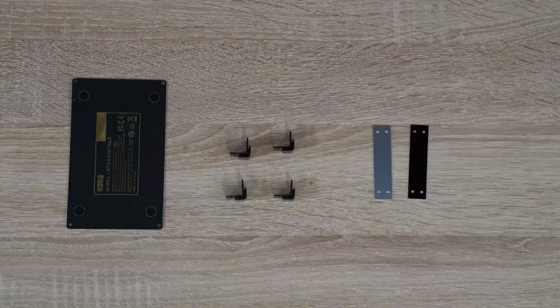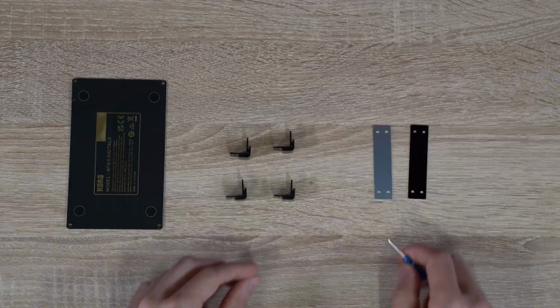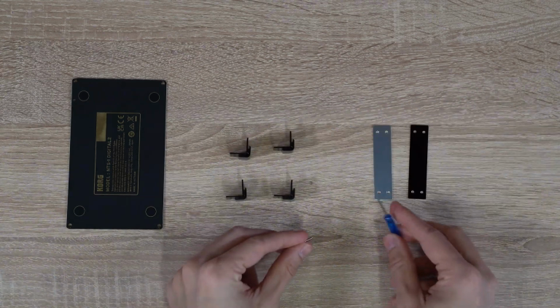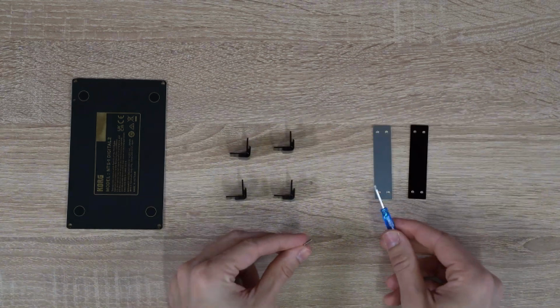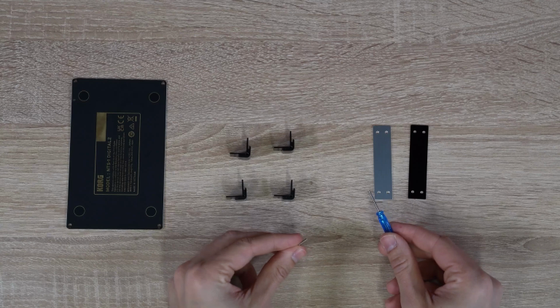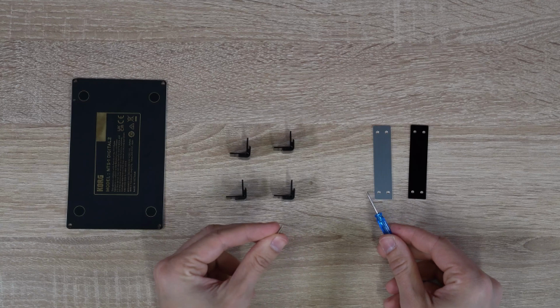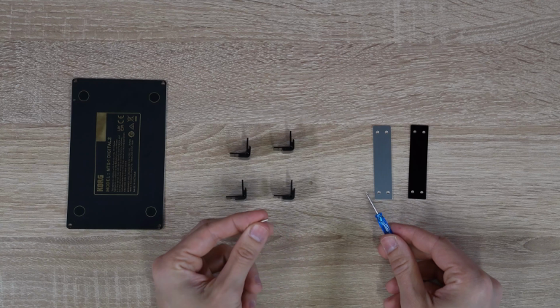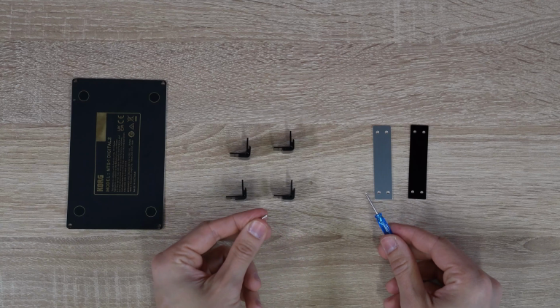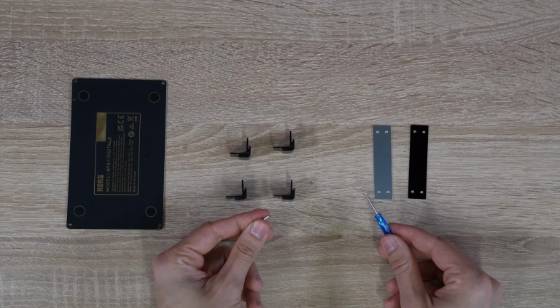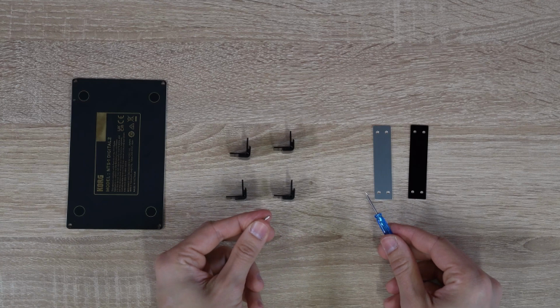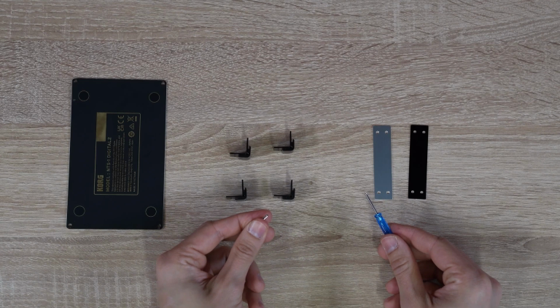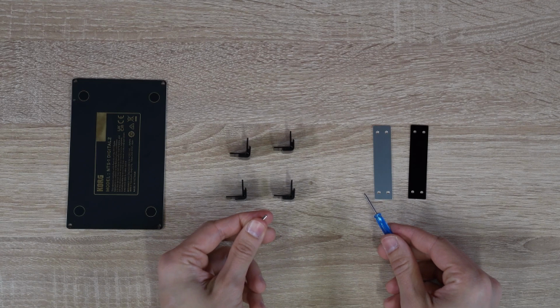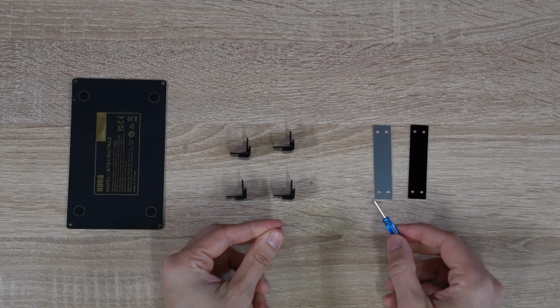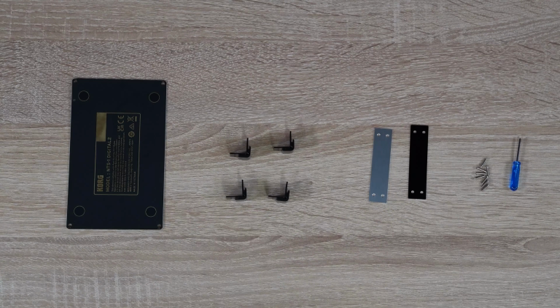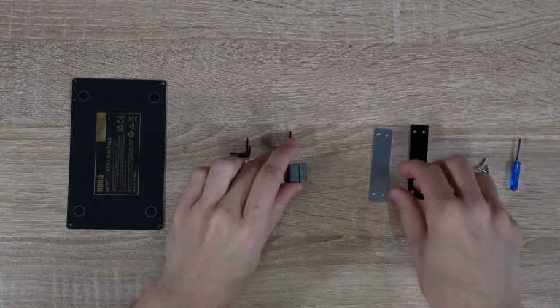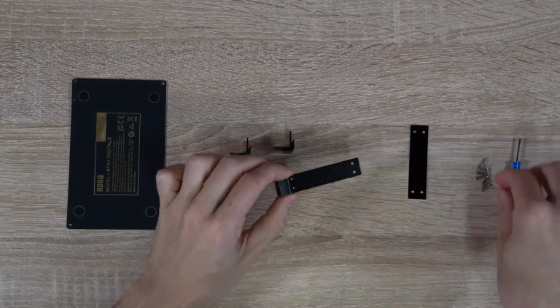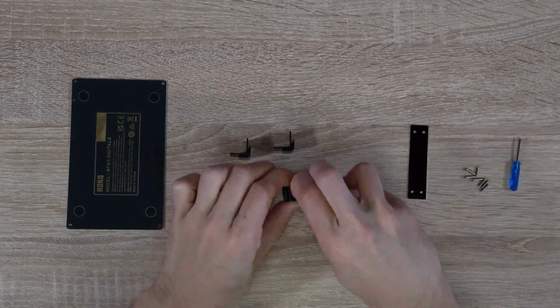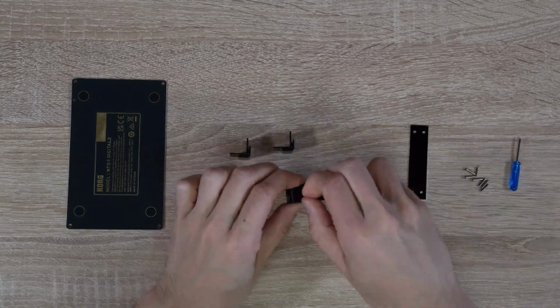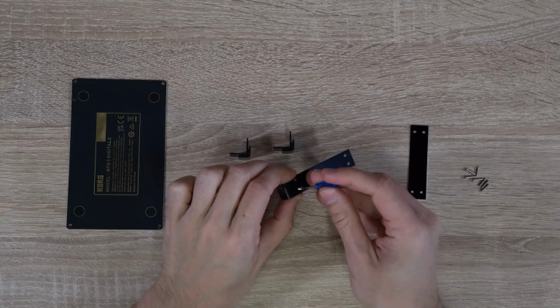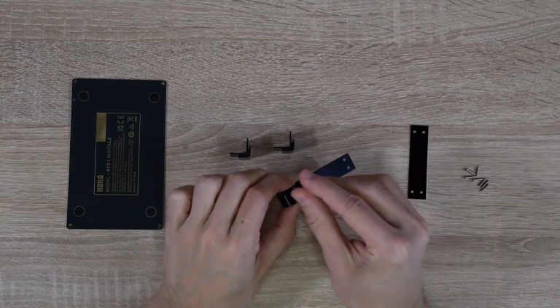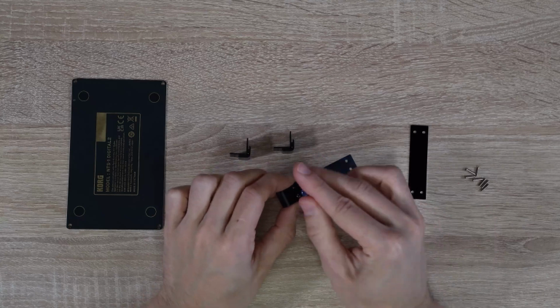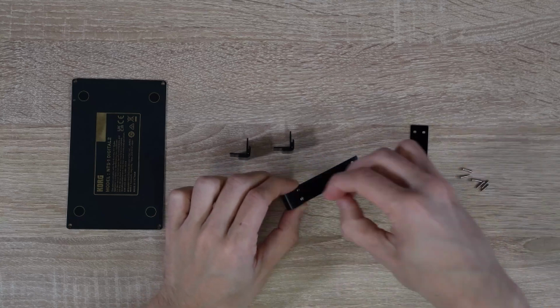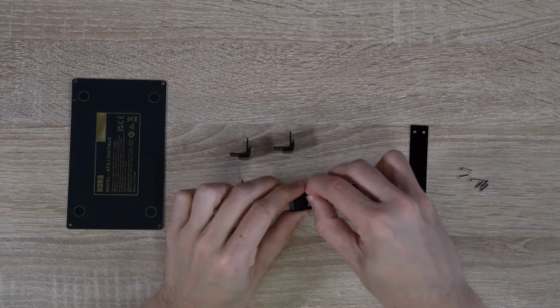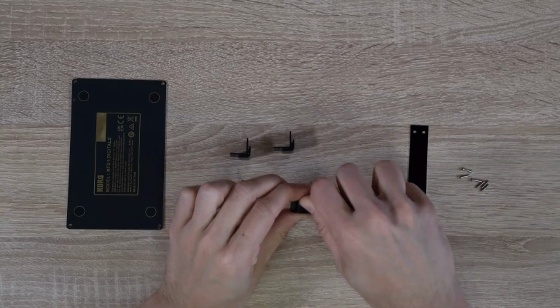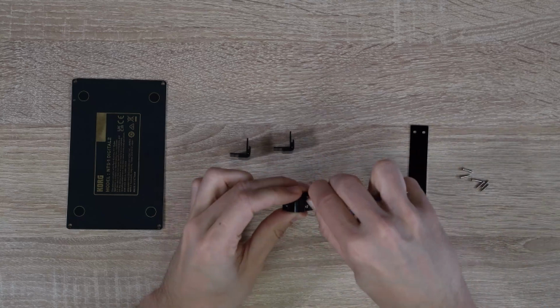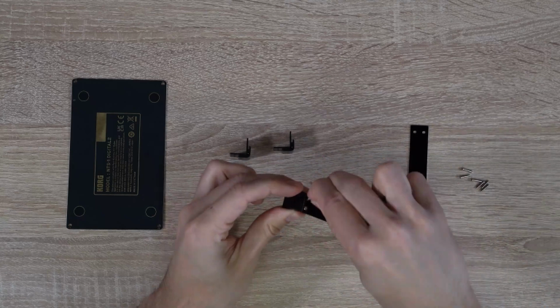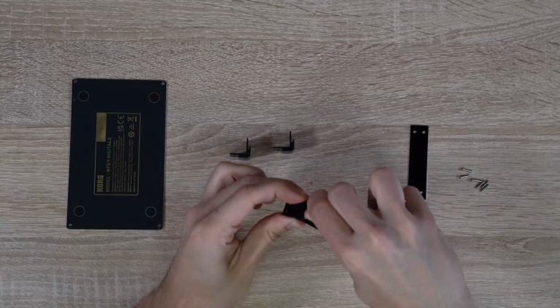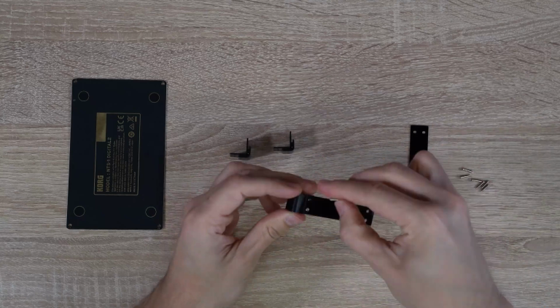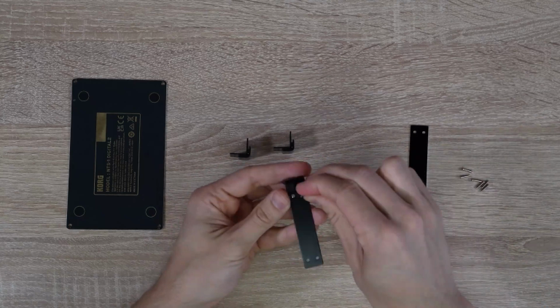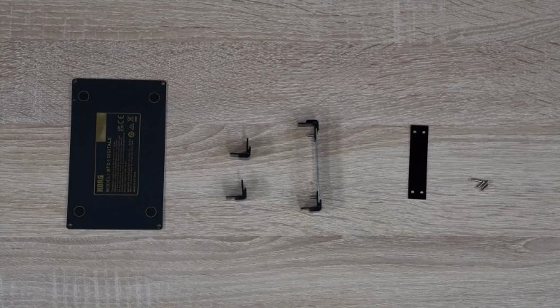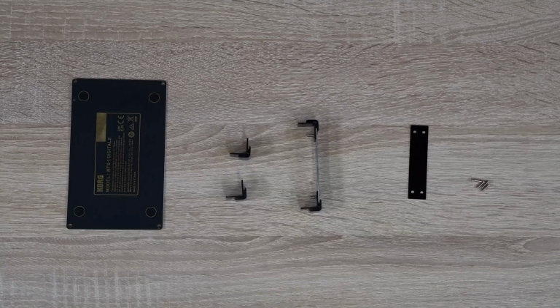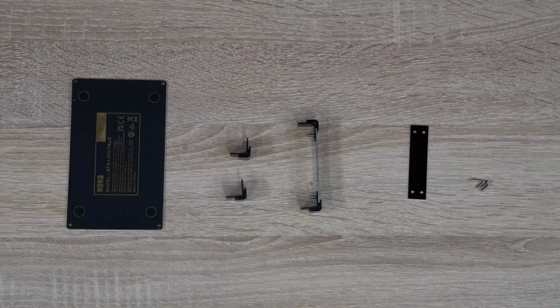Now we will attach the sides to the corner pieces with the included screws and screwdriver. One is complete. Now let's do the same thing to the other one.